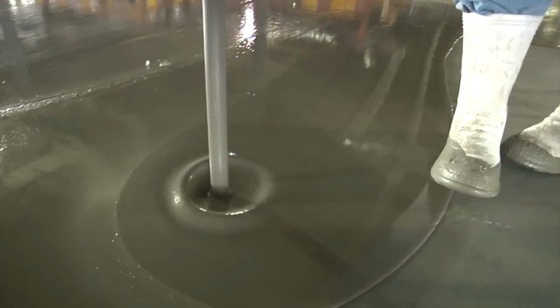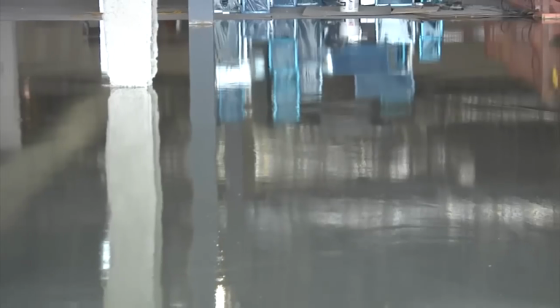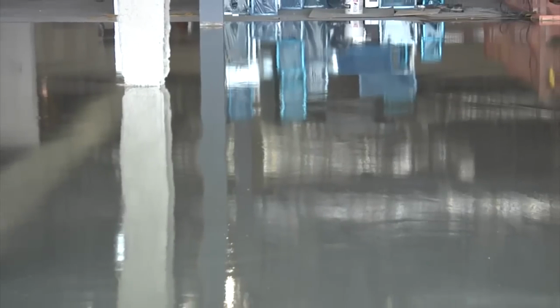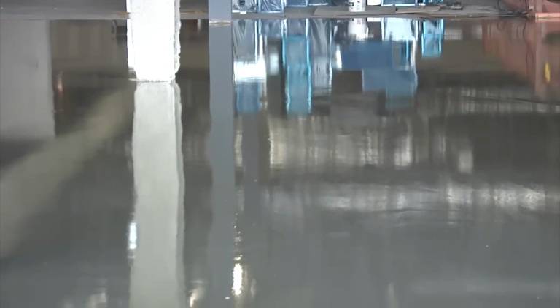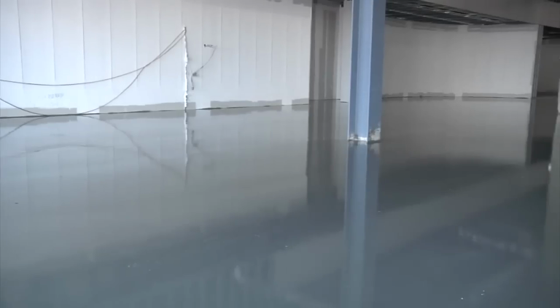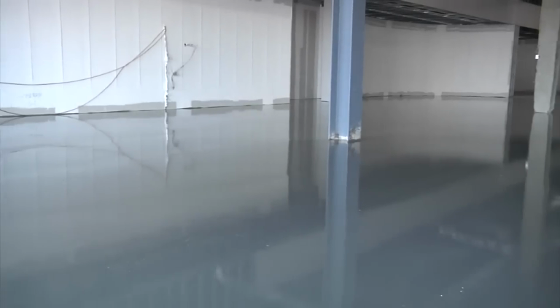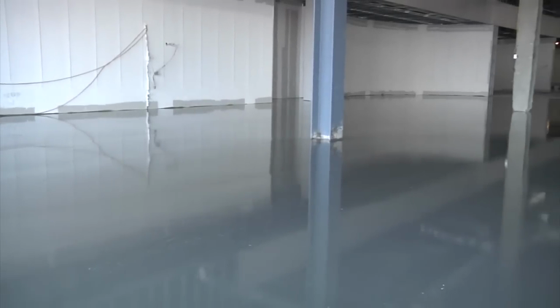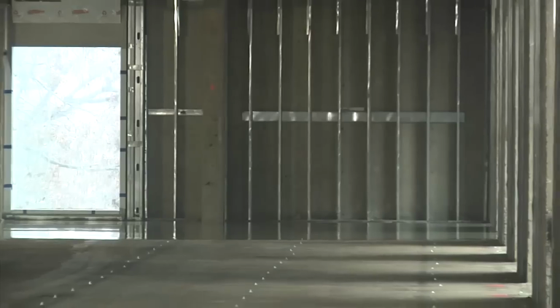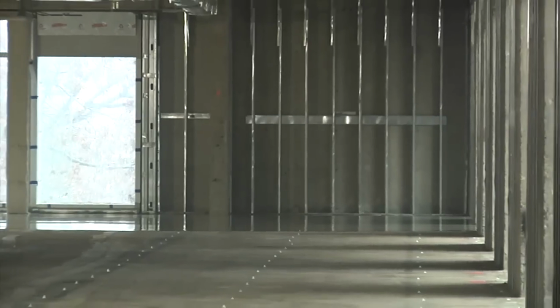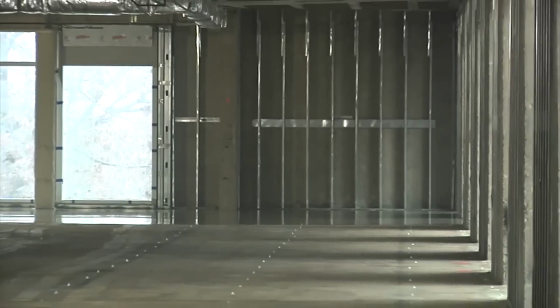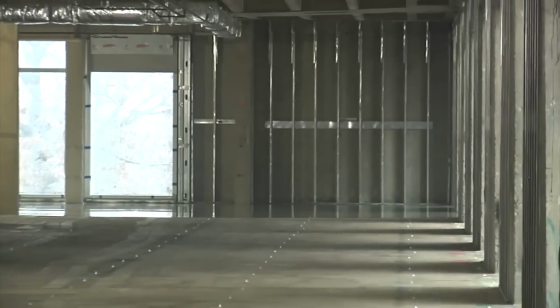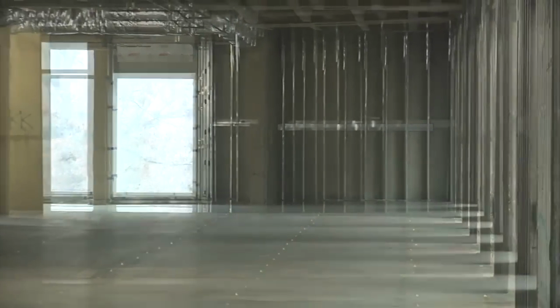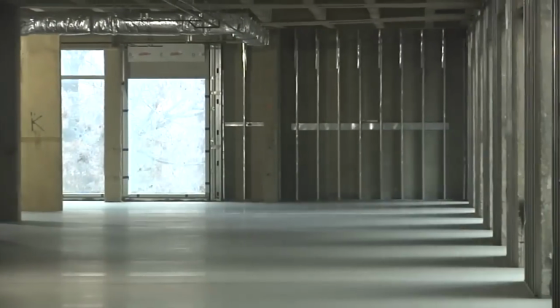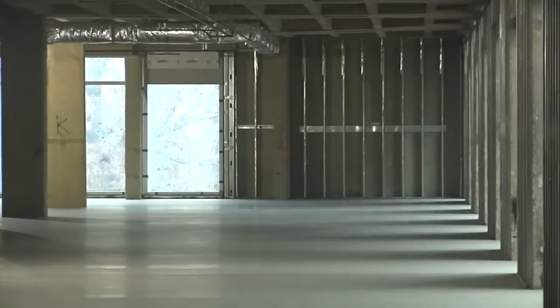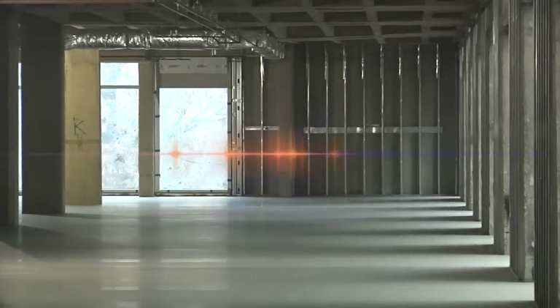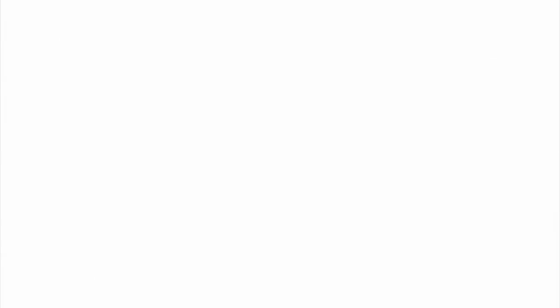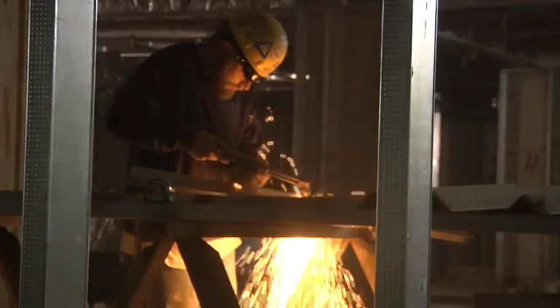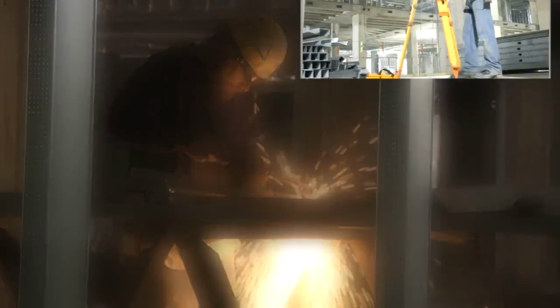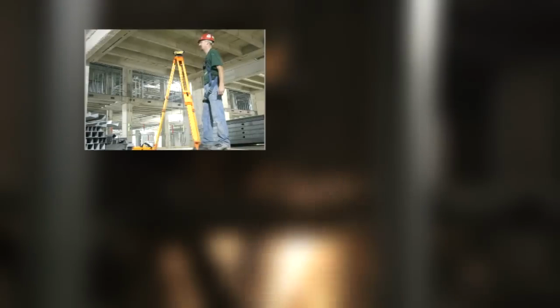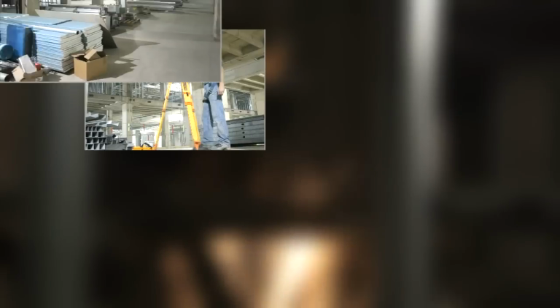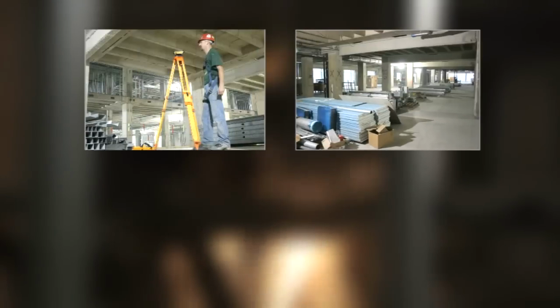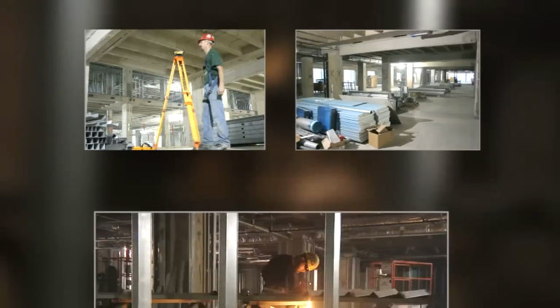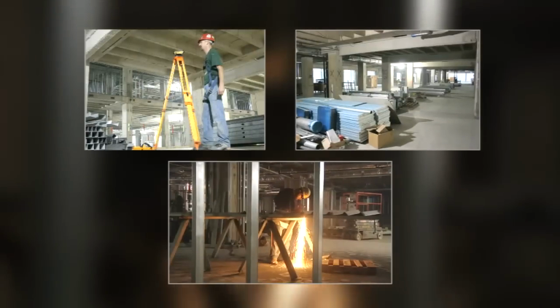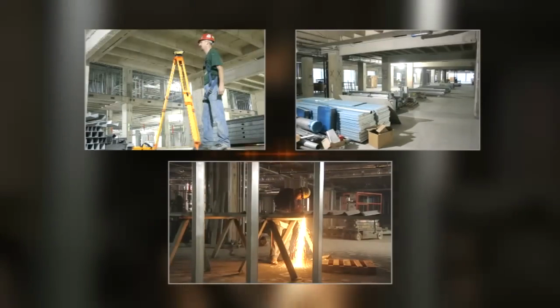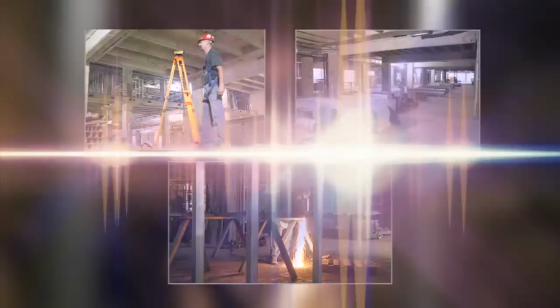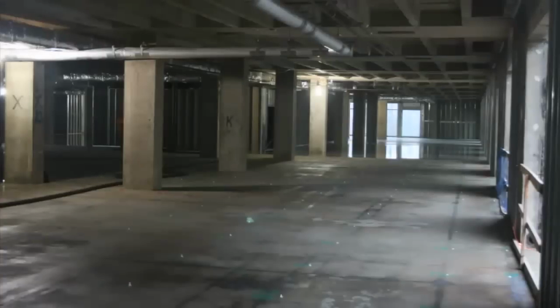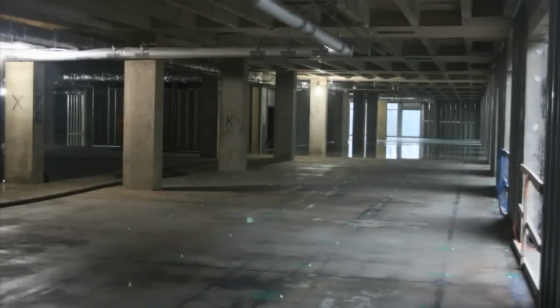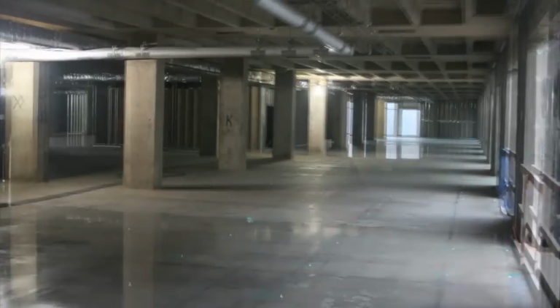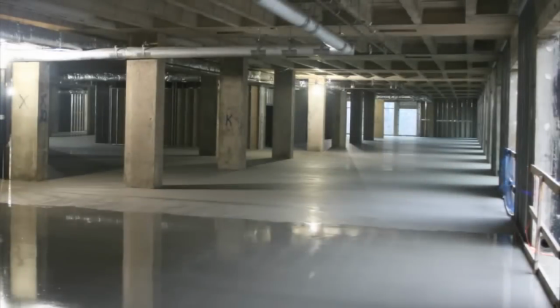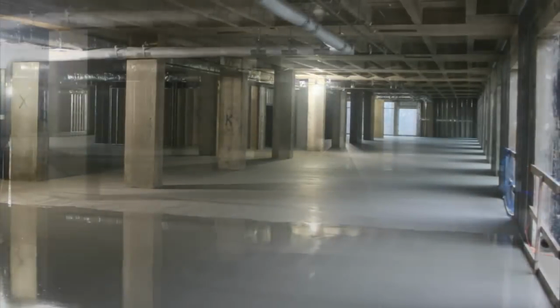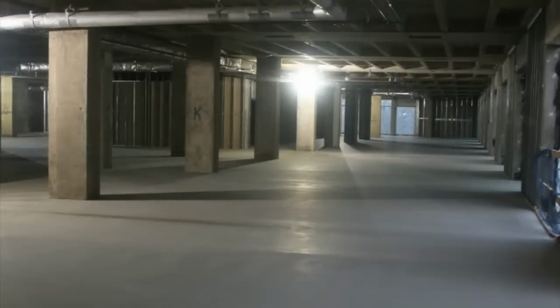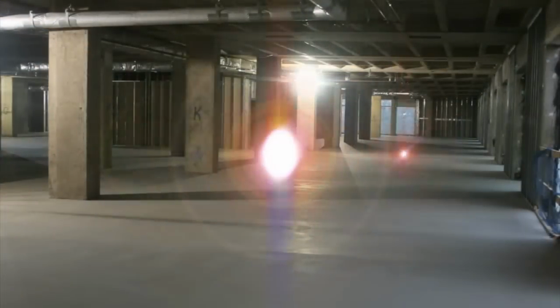Imagine pumping tens of thousands of square feet over new concrete and walking on it hours later. Imagine the efficiency of carpenters, plumbers, and electricians resuming work the next morning — not days or weeks later.